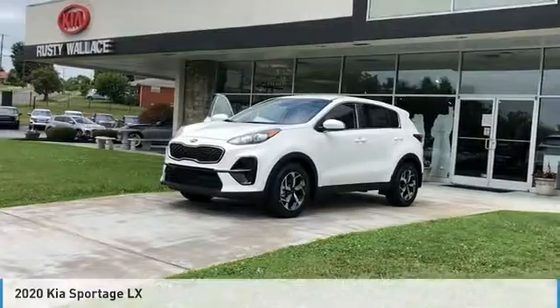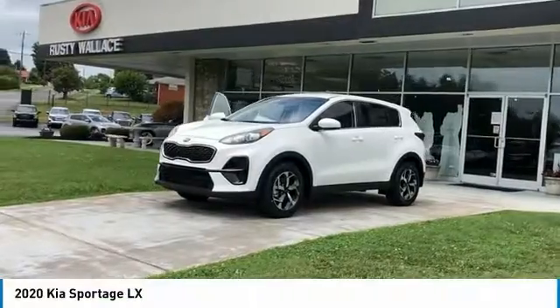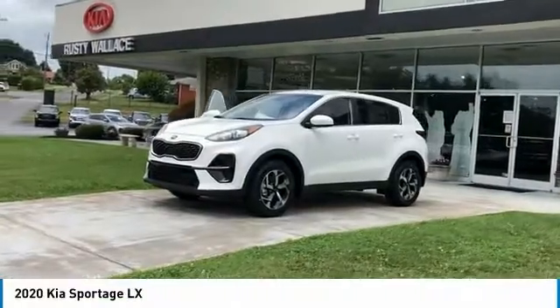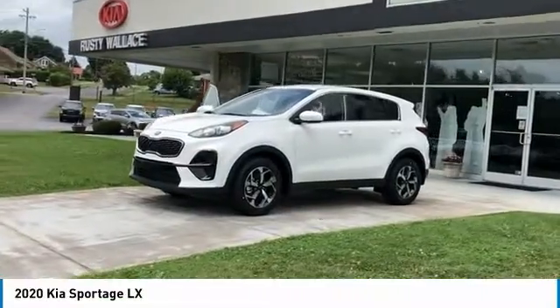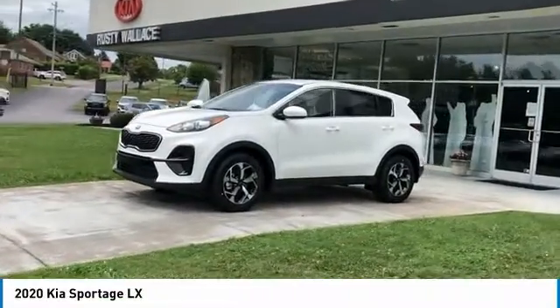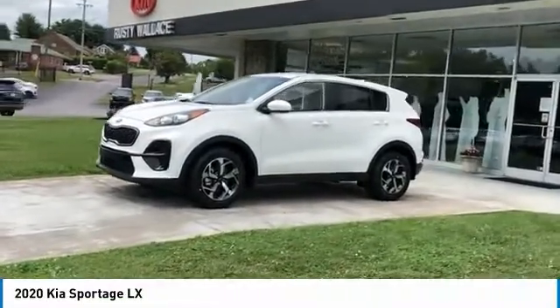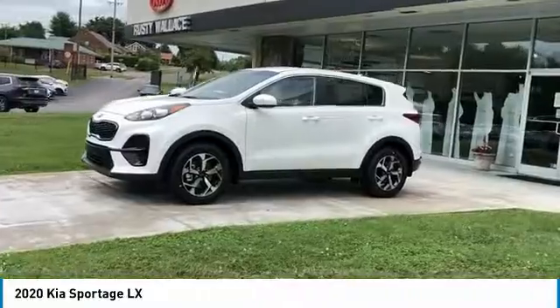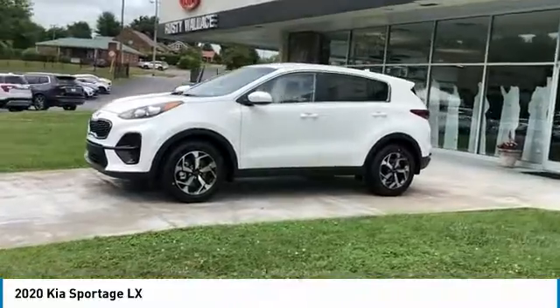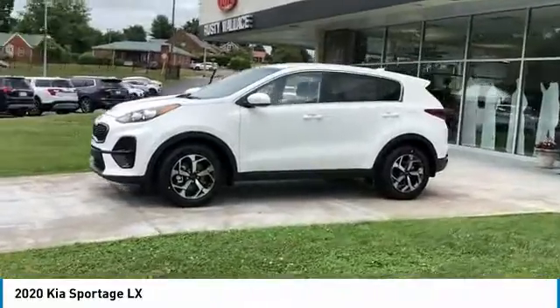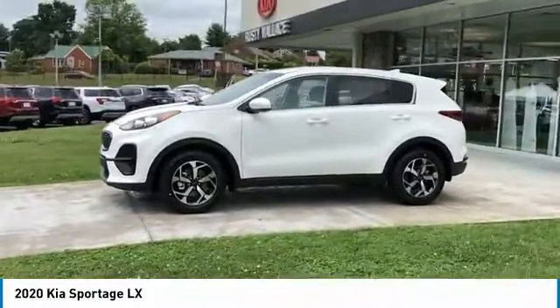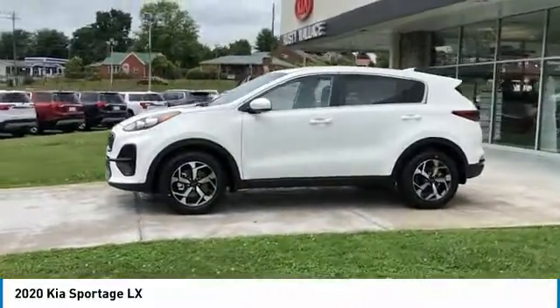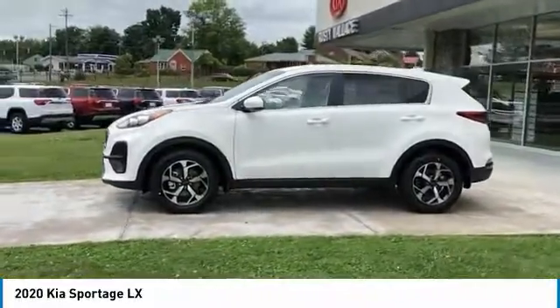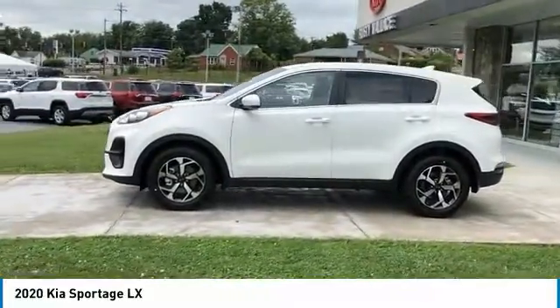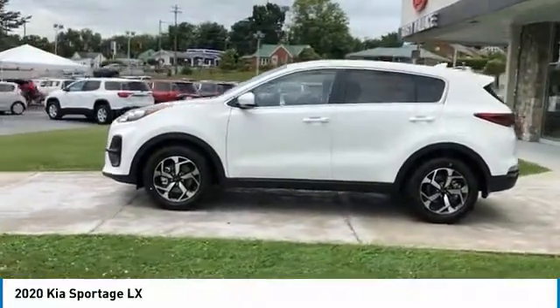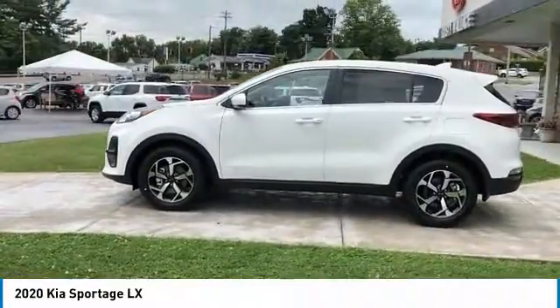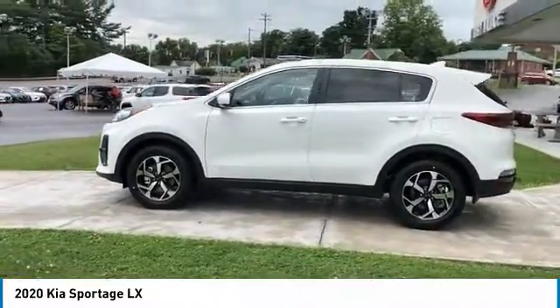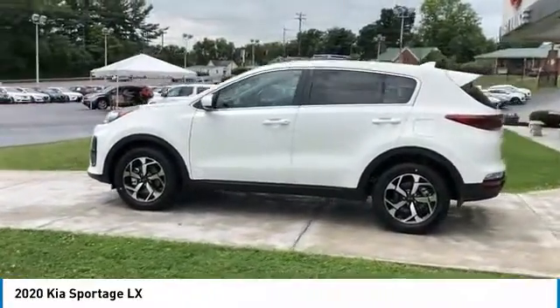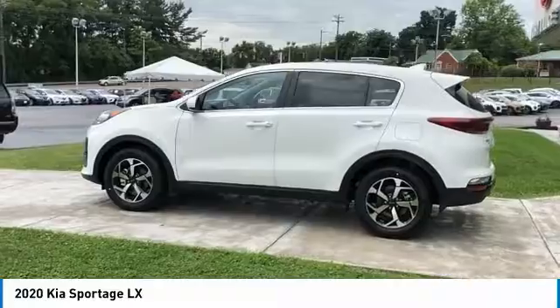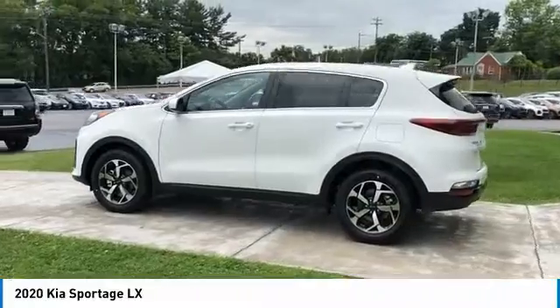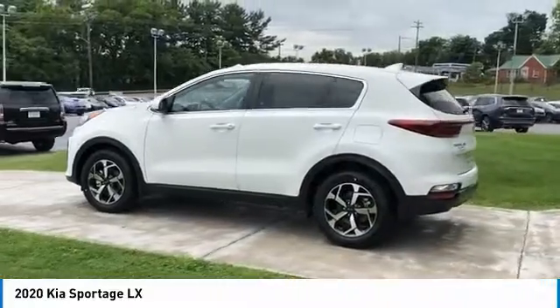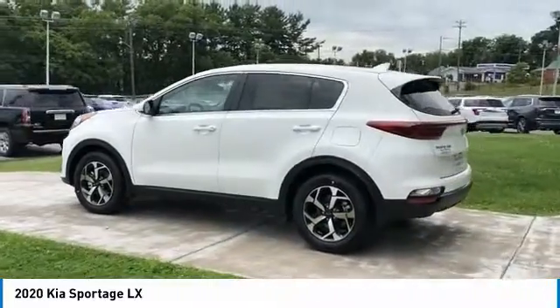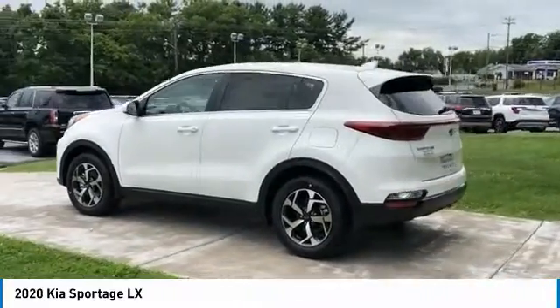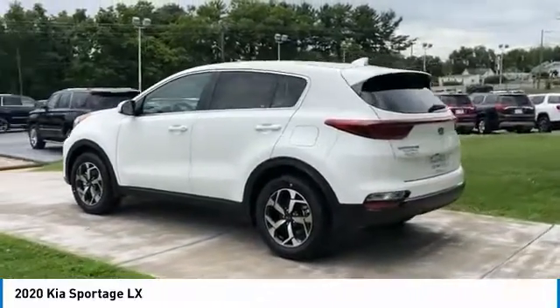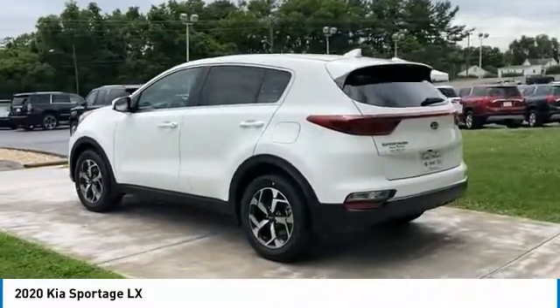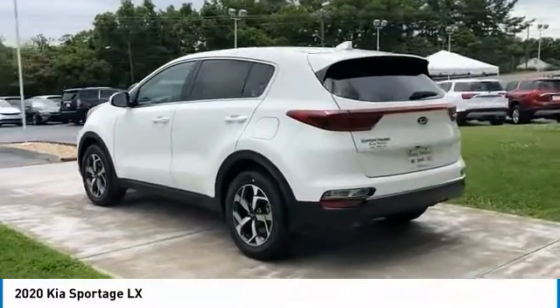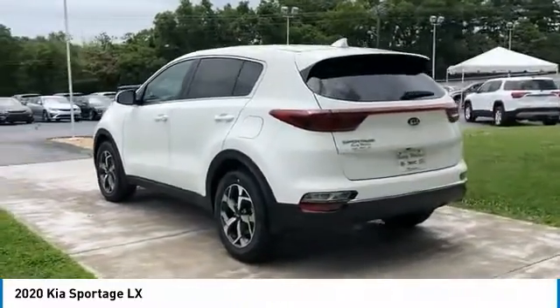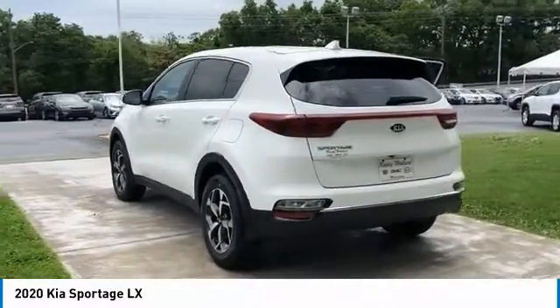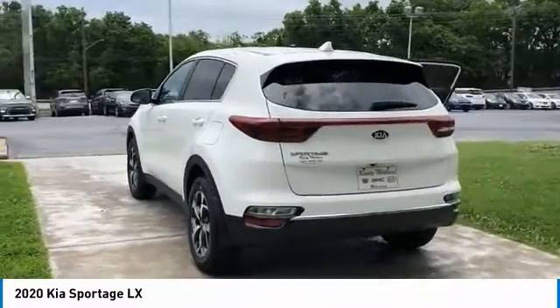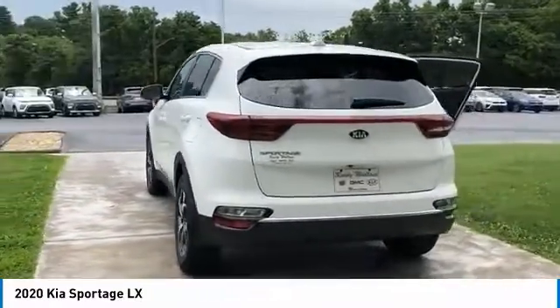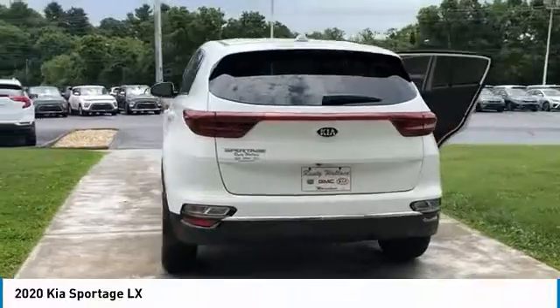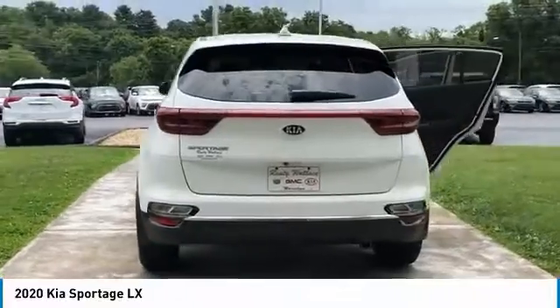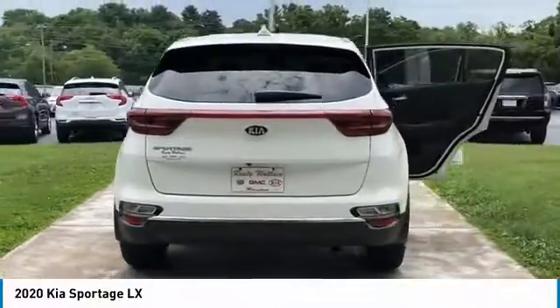We are pleased to show you the 2020 Sportage. With its sleek and stylish exterior and its roomy feature-laden interior, the Sportage both looks good and performs well on the road. Here are some of this vehicle's great options.